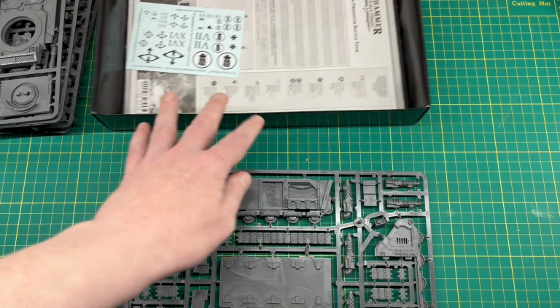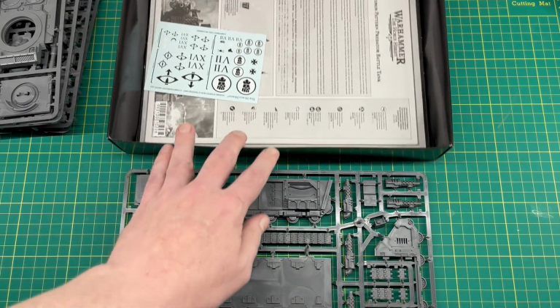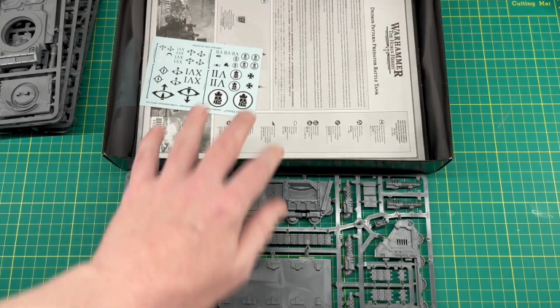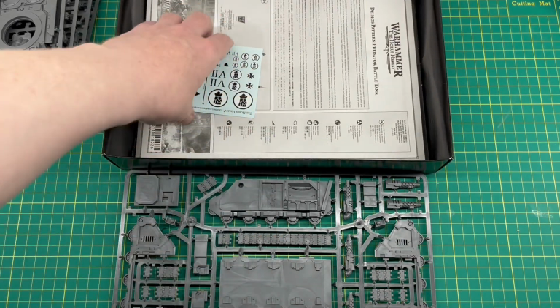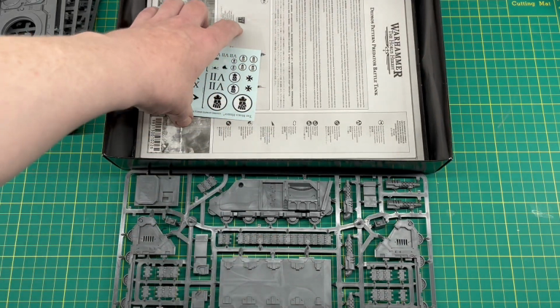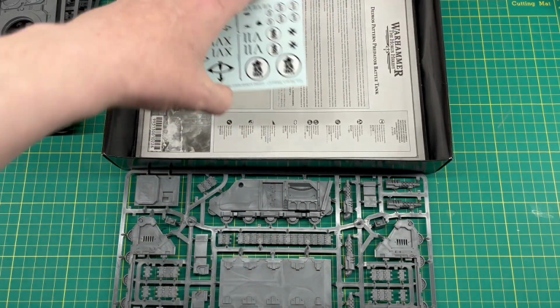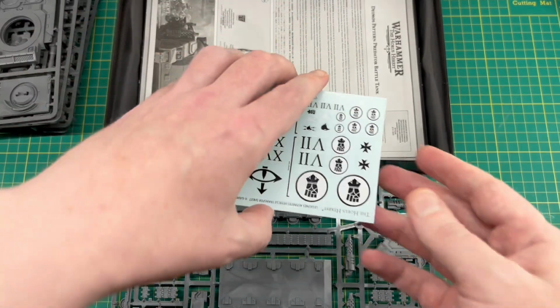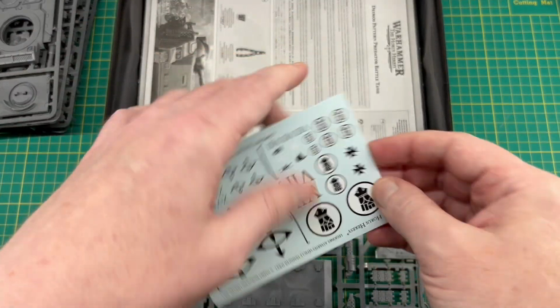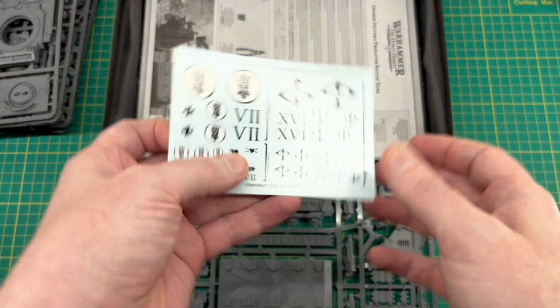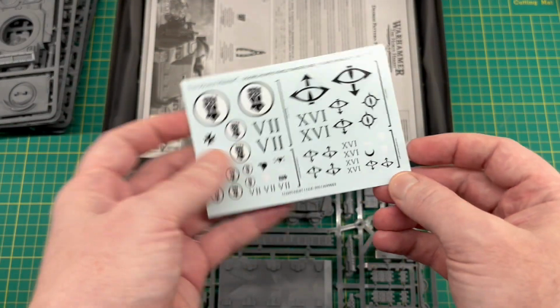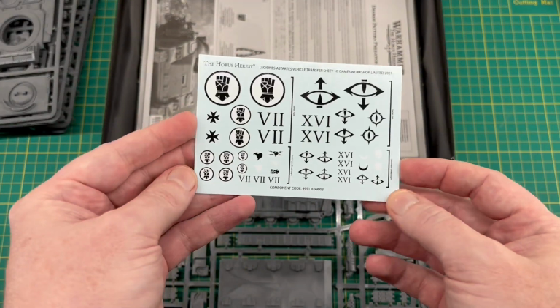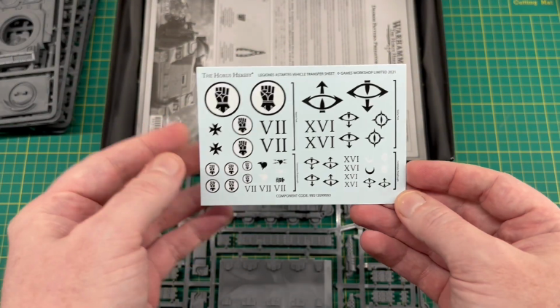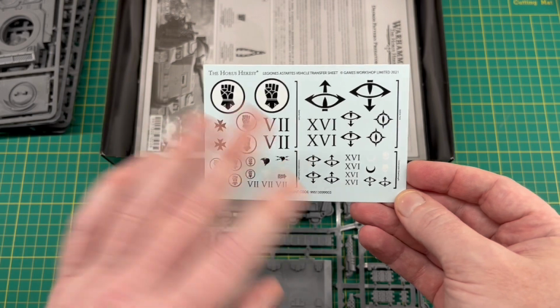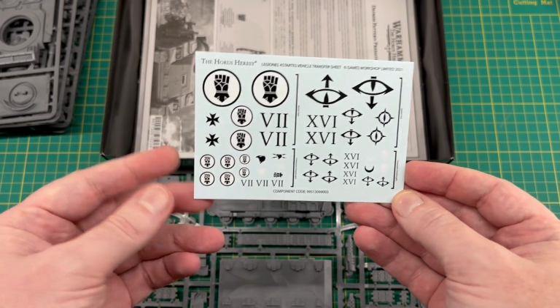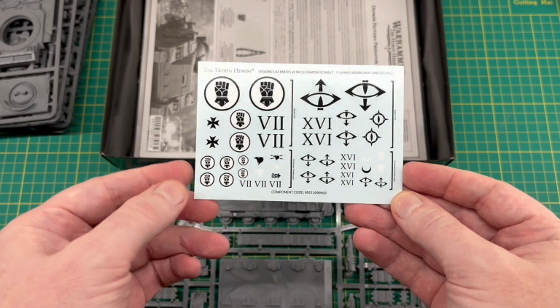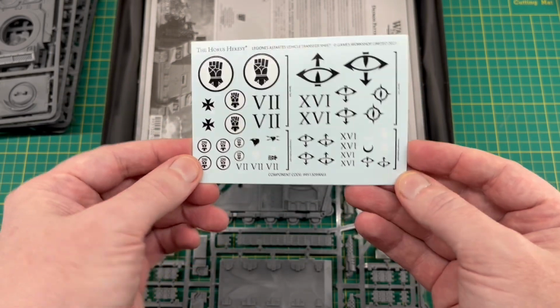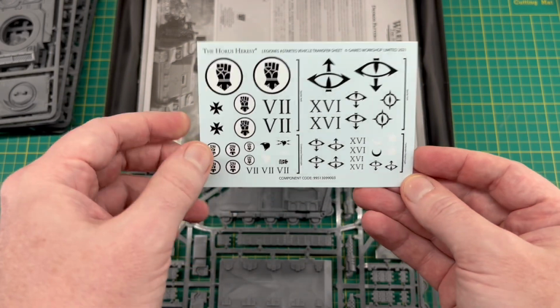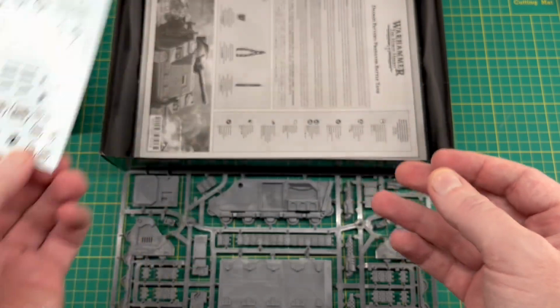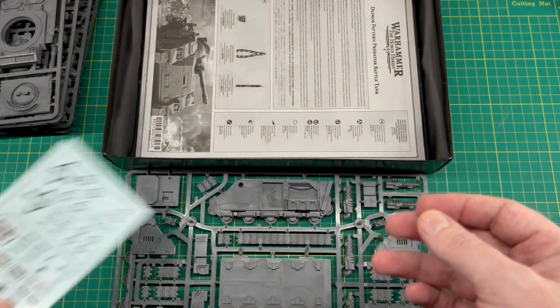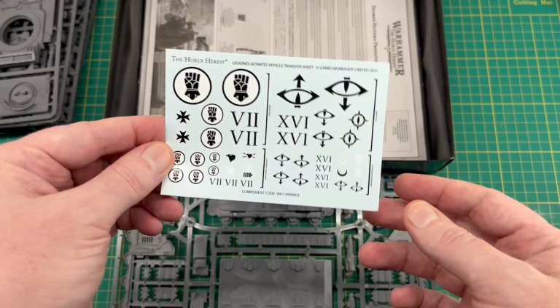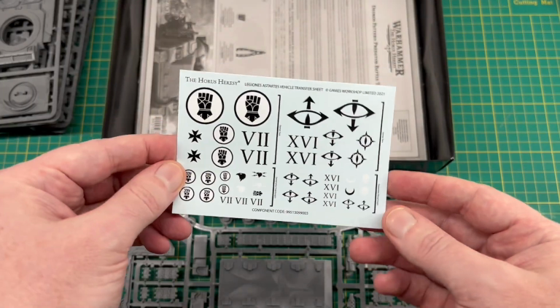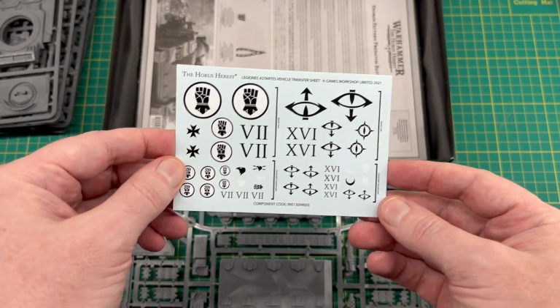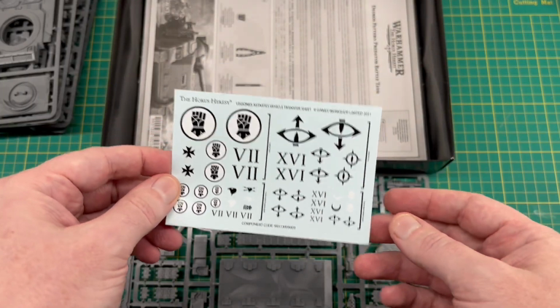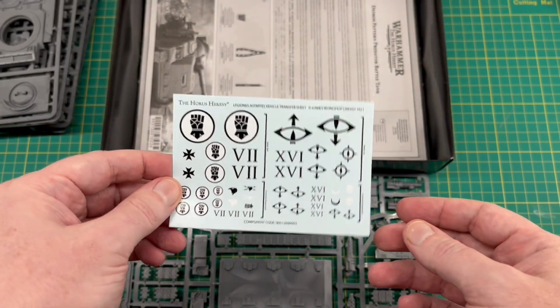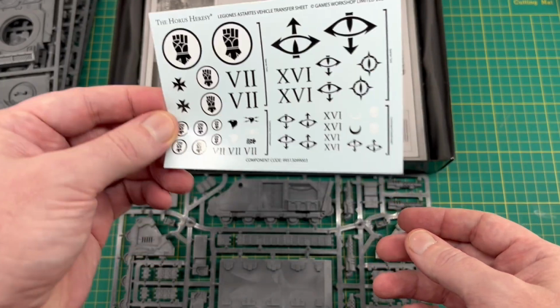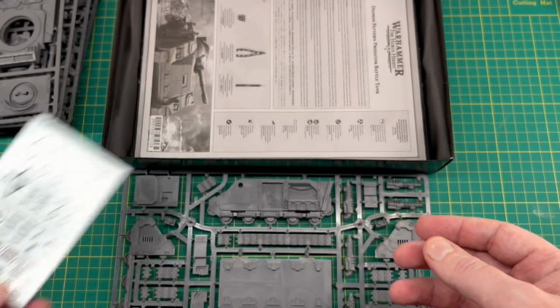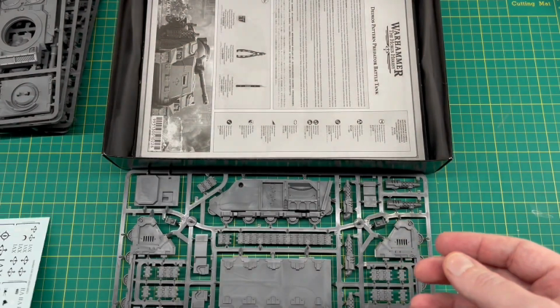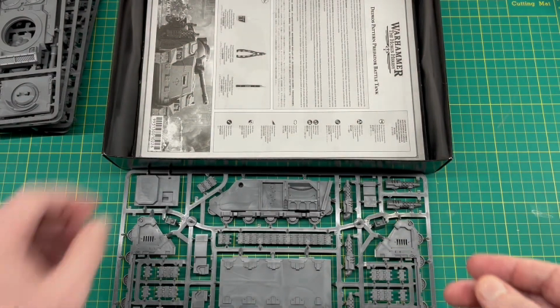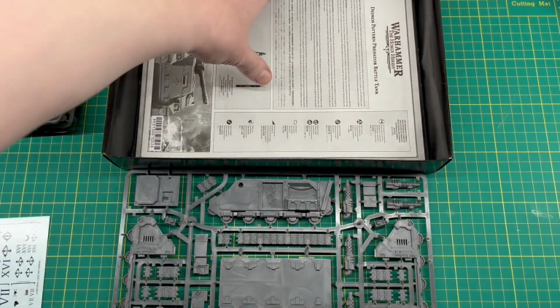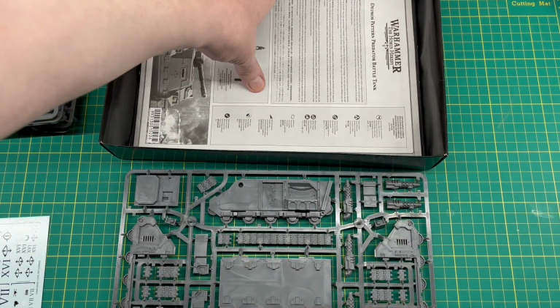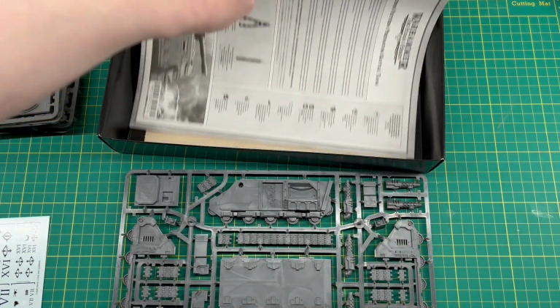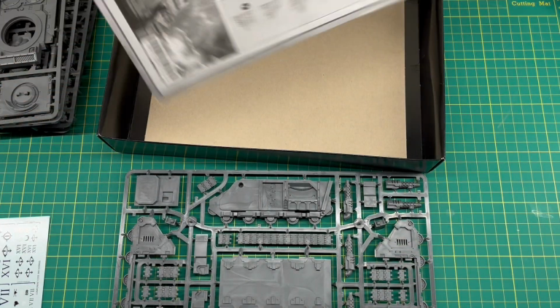Of course in the kit we get a transfer sheet with Imperial Fists and Sons of Horus, as we've had in all previous kits. Nothing too special there, but if you collect Imperial Fists or Sons of Horus — great stuff.